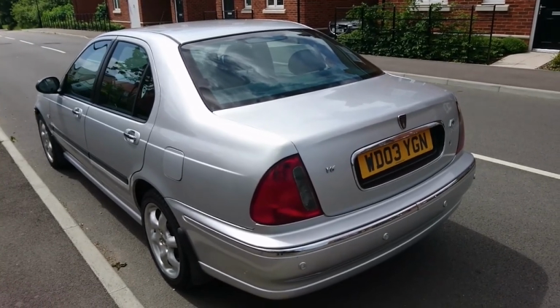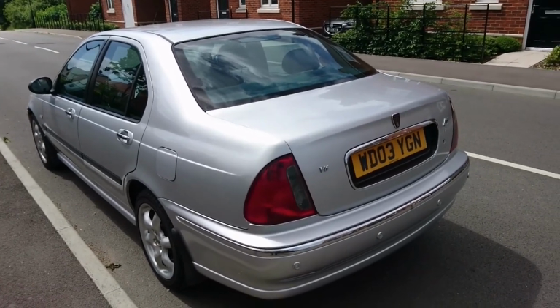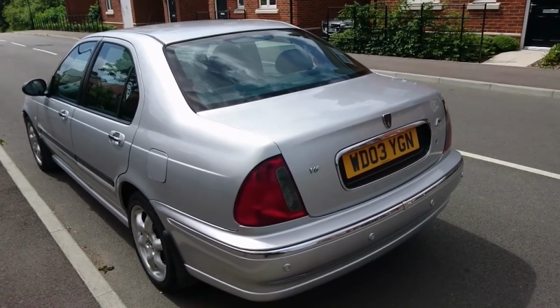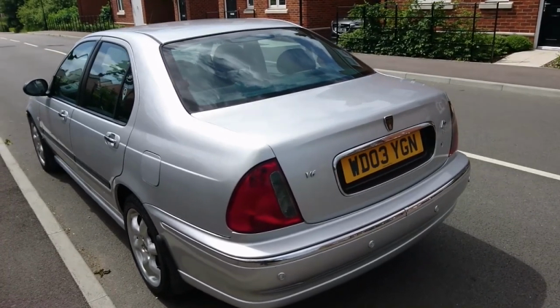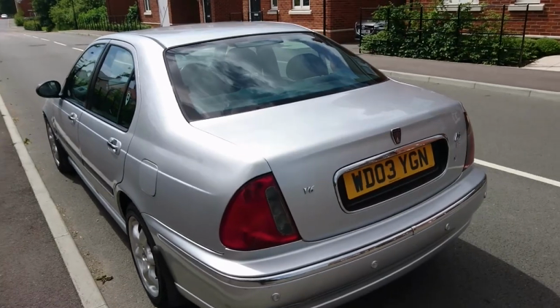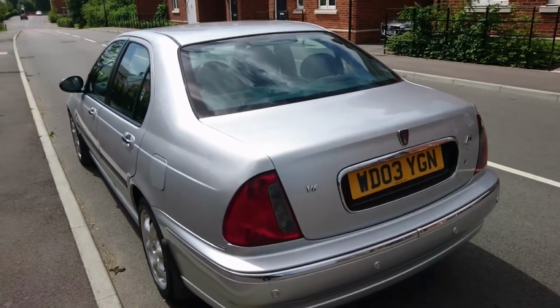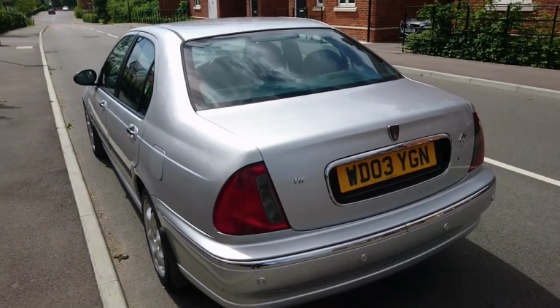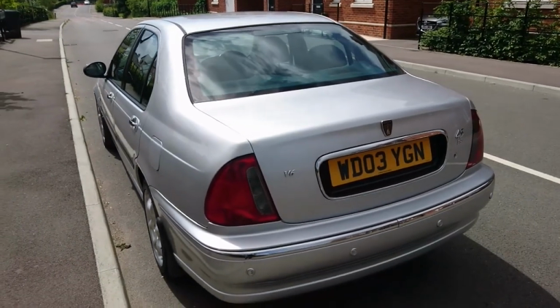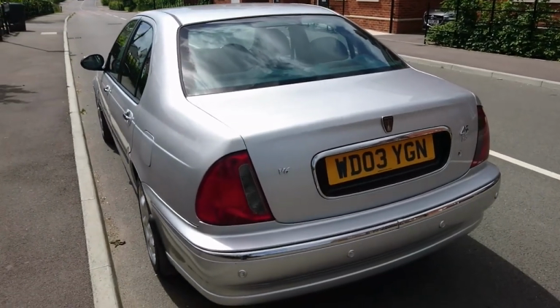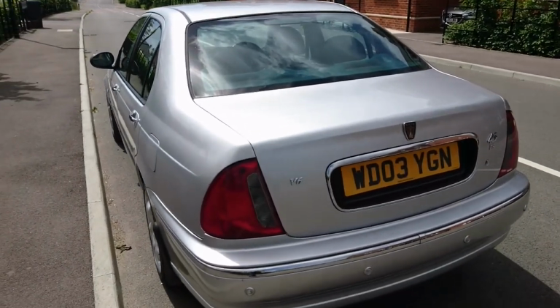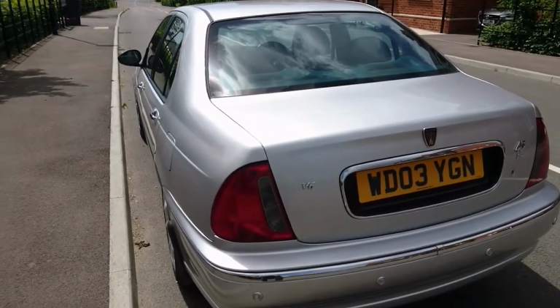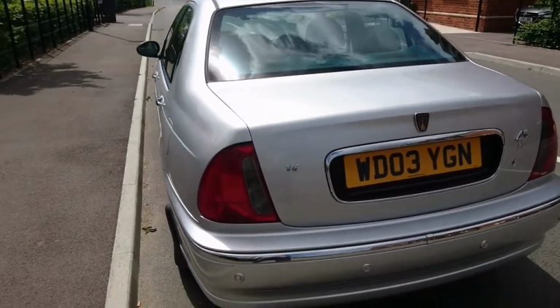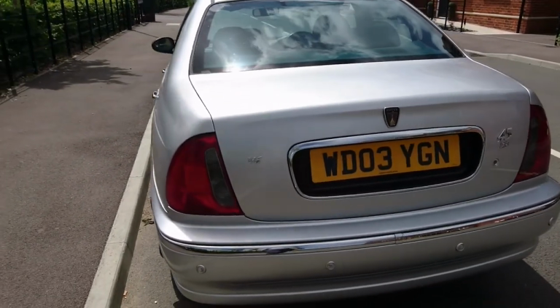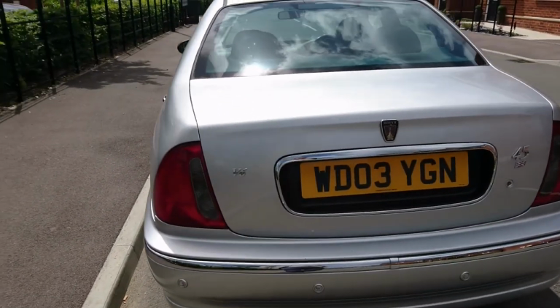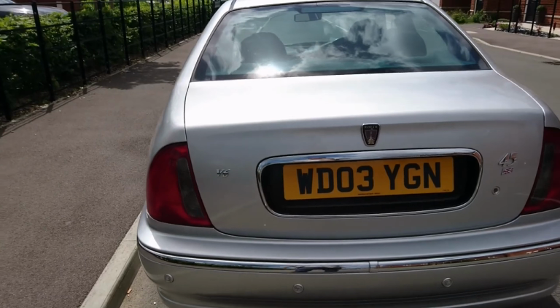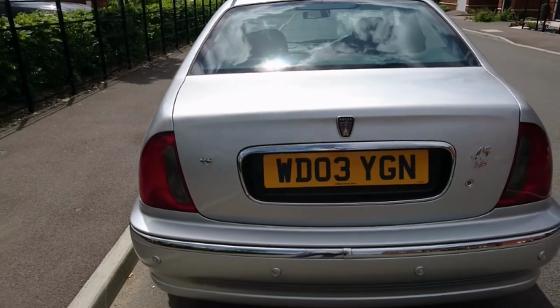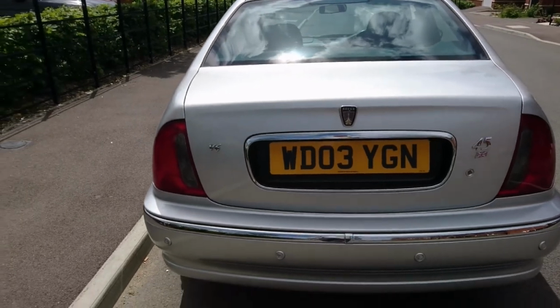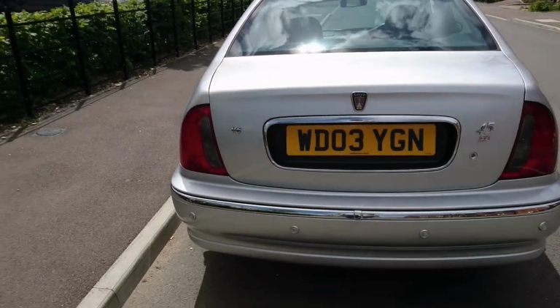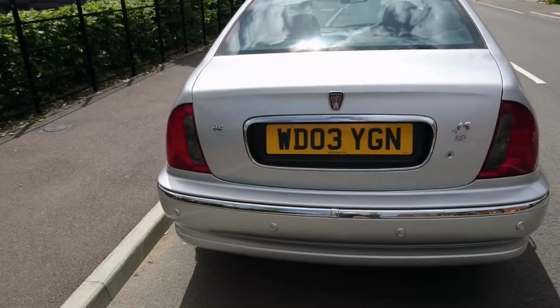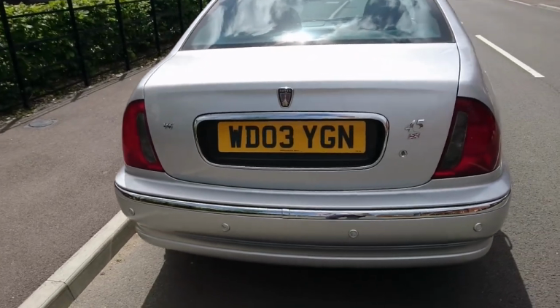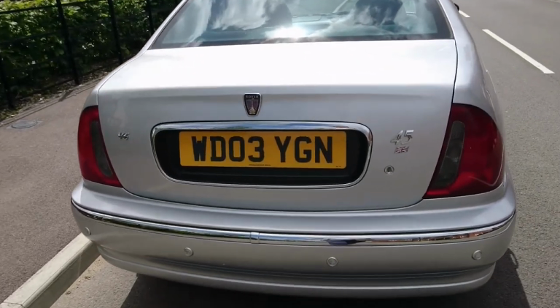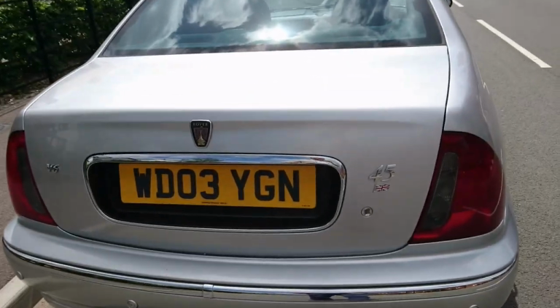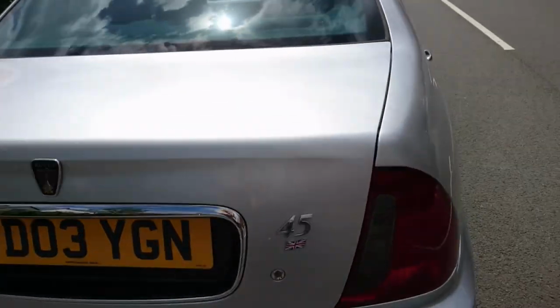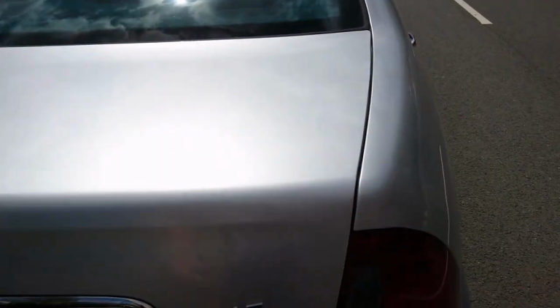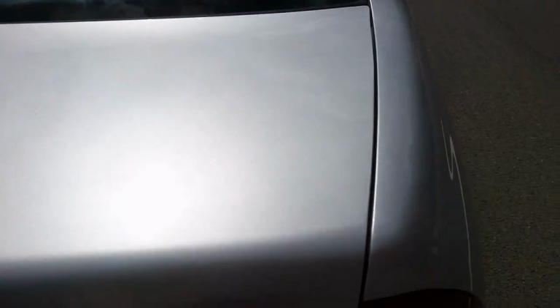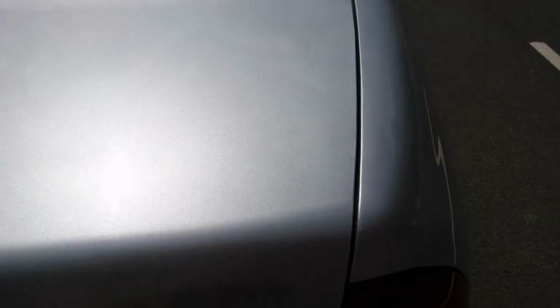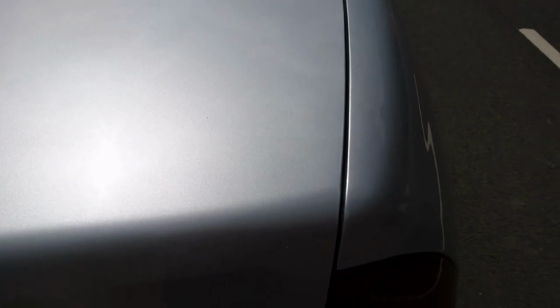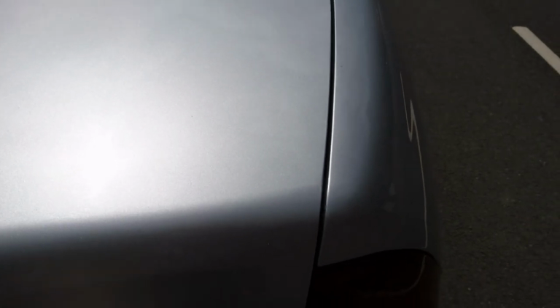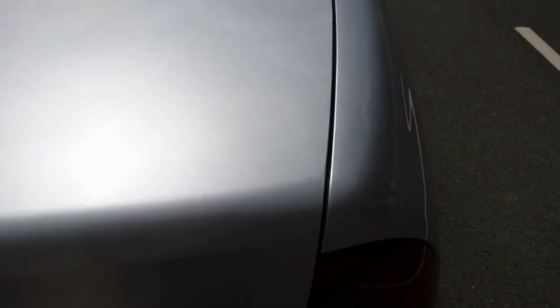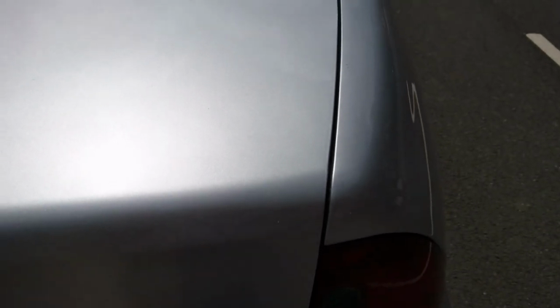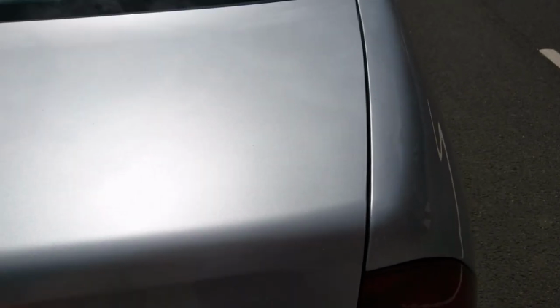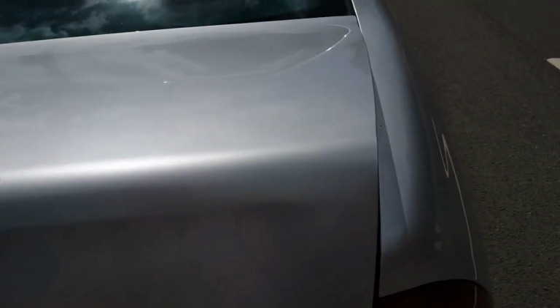The four cylinder 45s obviously are much more common than these, but I like it. Let's just take a brief look round at the car and also point out some things that have needed attention or have gone wrong.